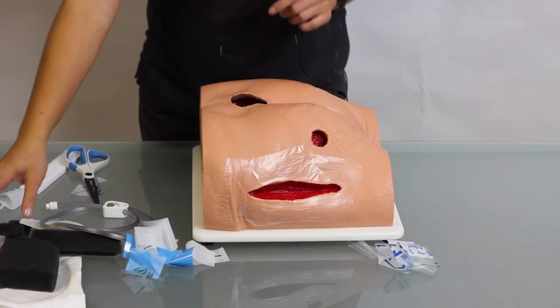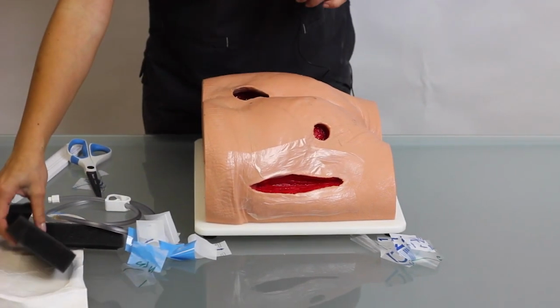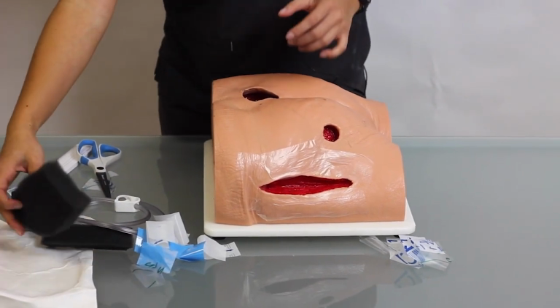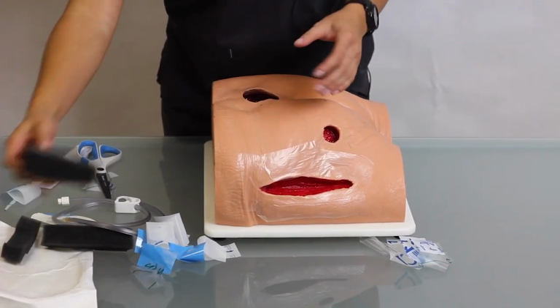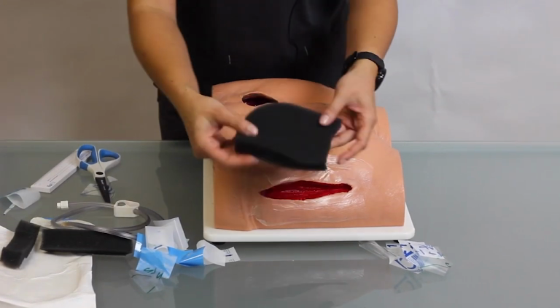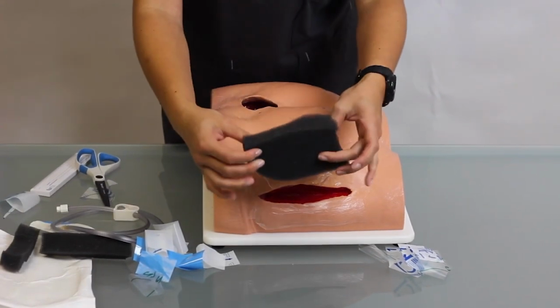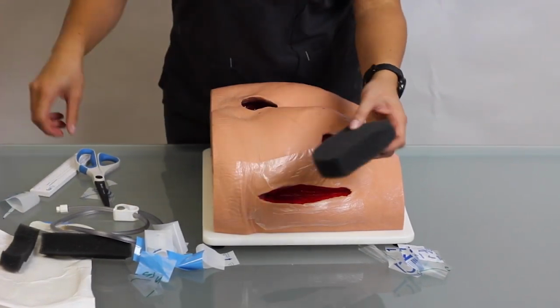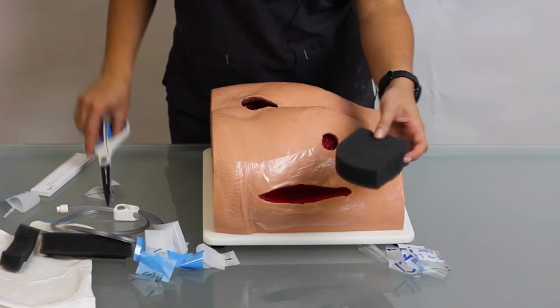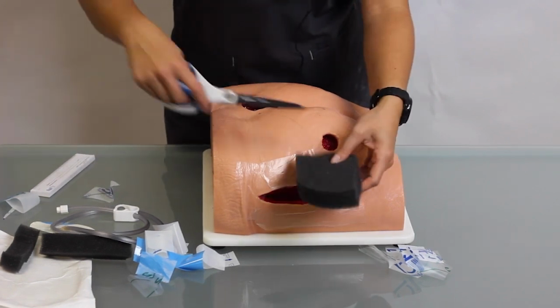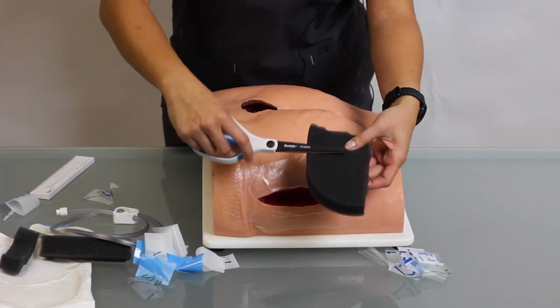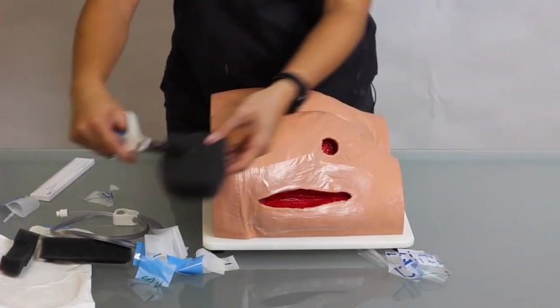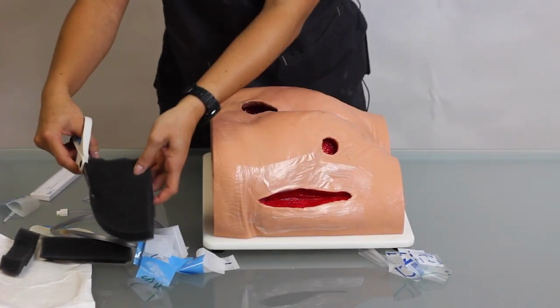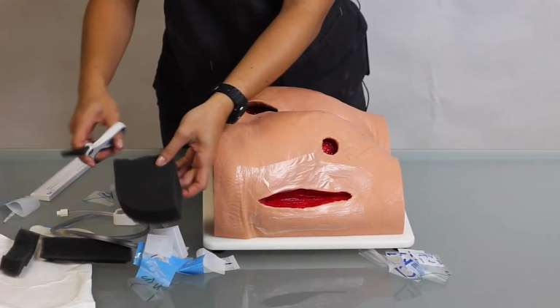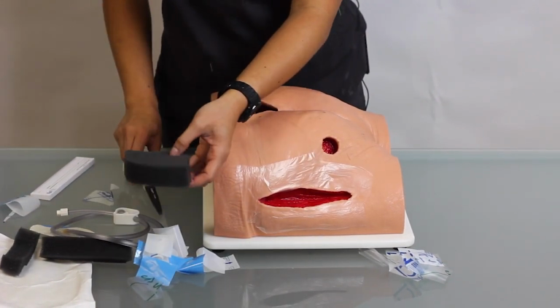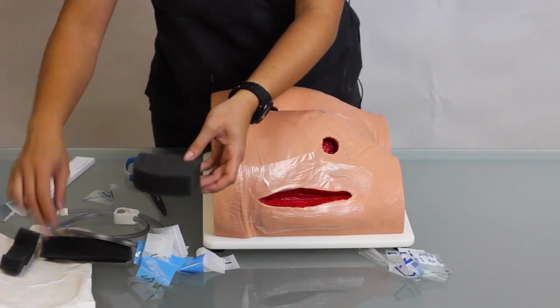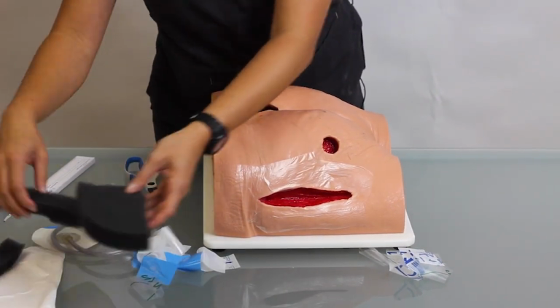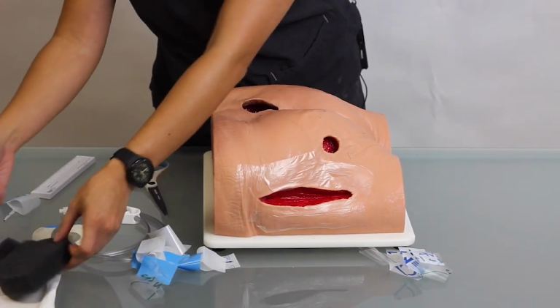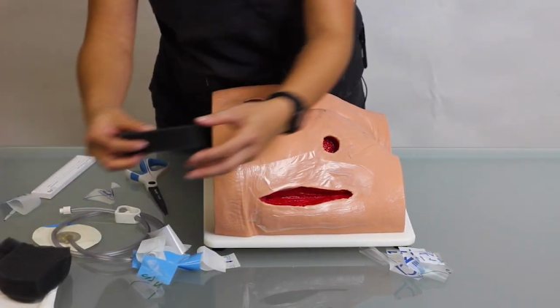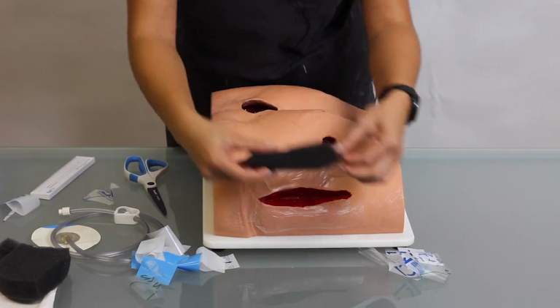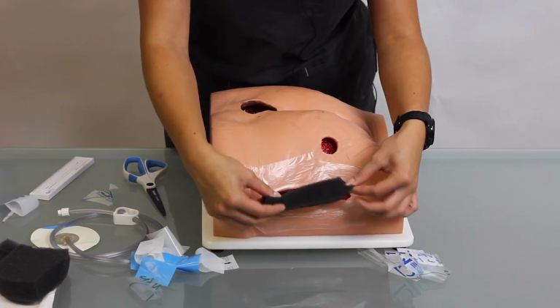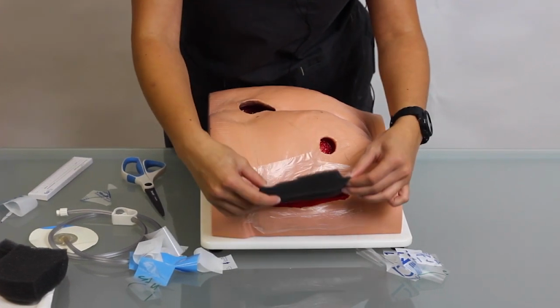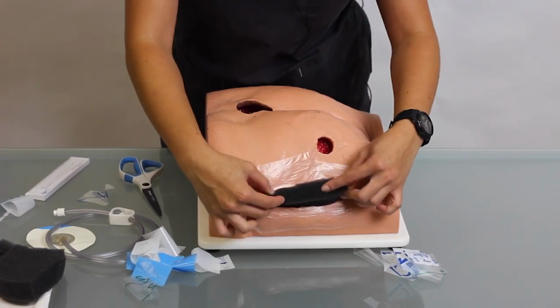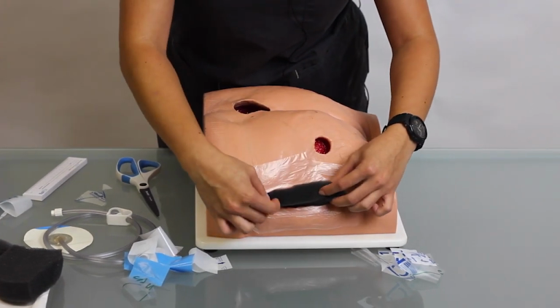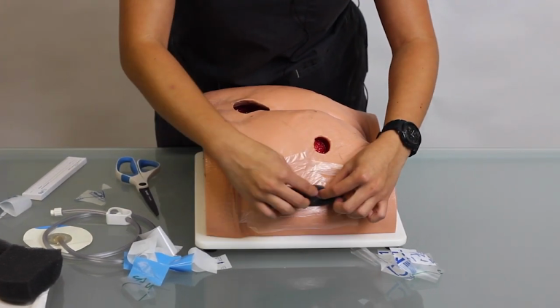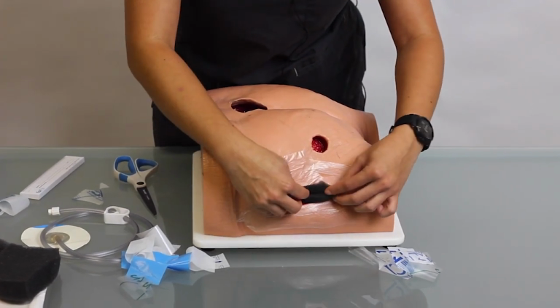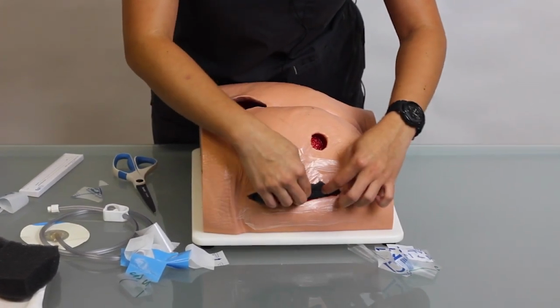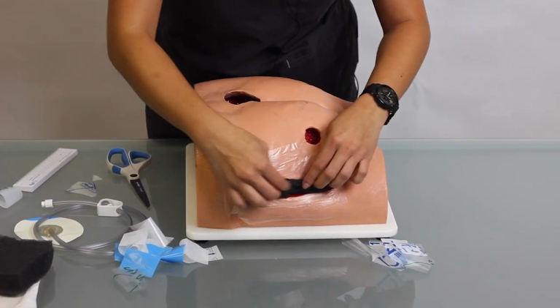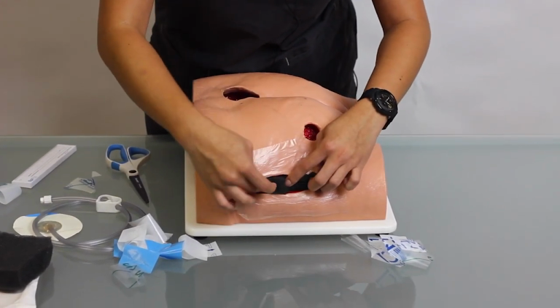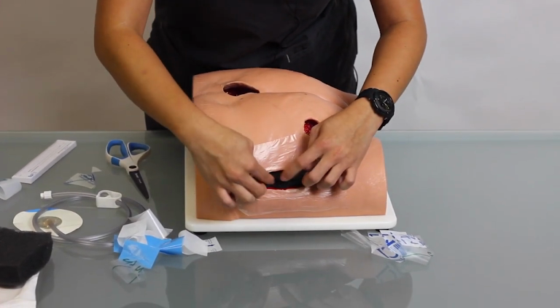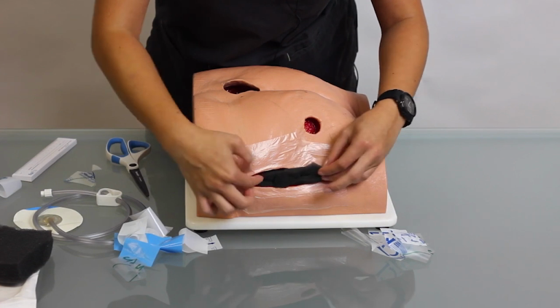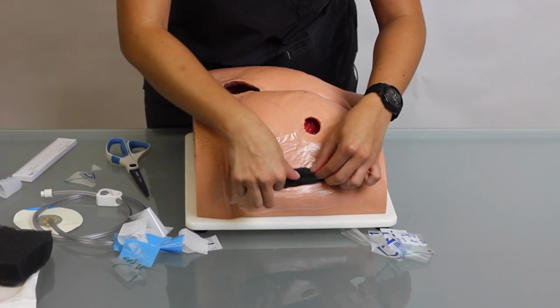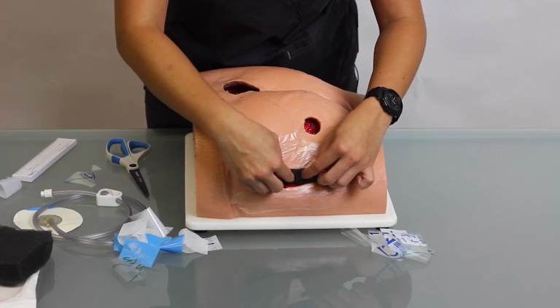Next, you're going to cut your foam. You want to make sure that you're never cutting over the wound — you want to cut it away from the wound. I've already cut a piece here. You want to cut it so that it fits nicely into the wound, and you want to gently fill the wound cavity with the foam.